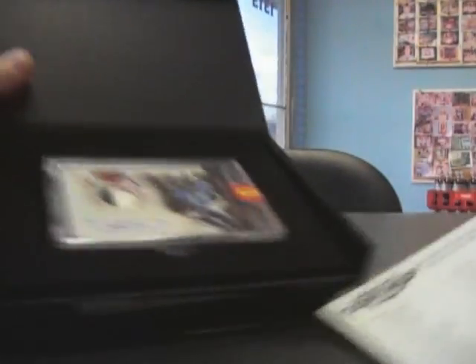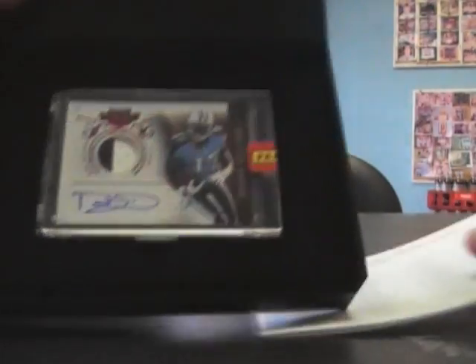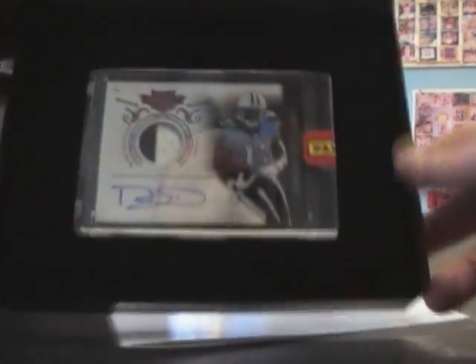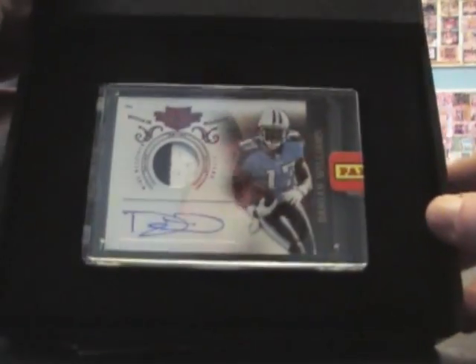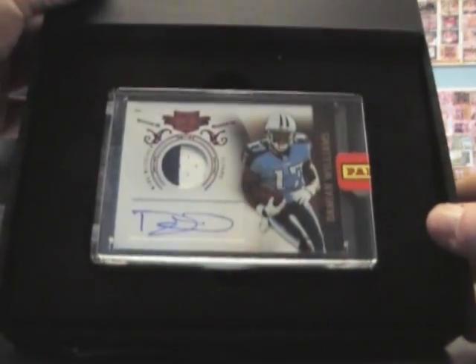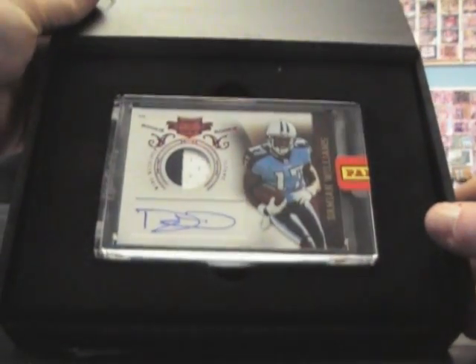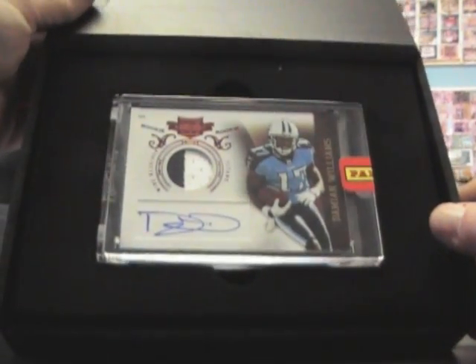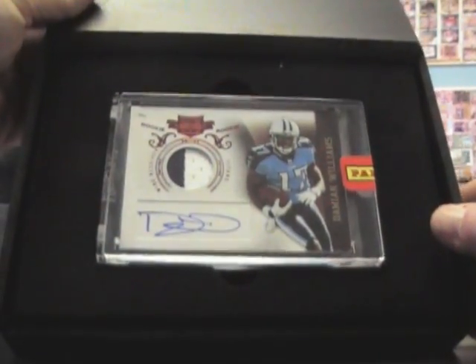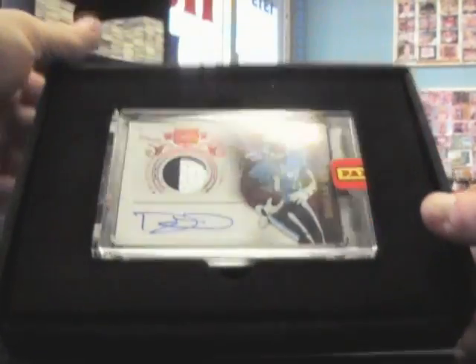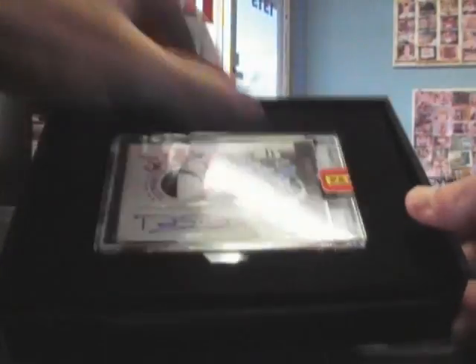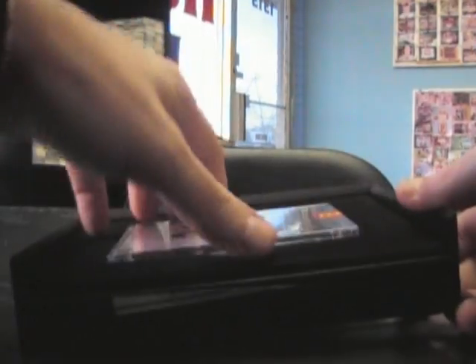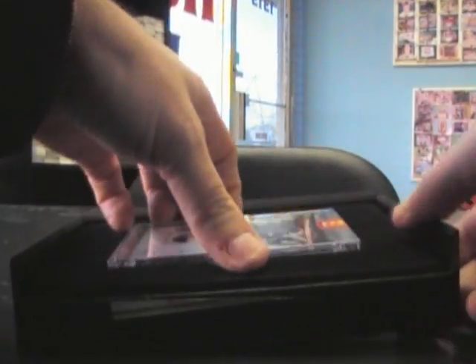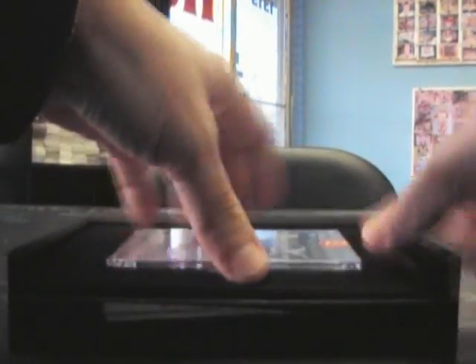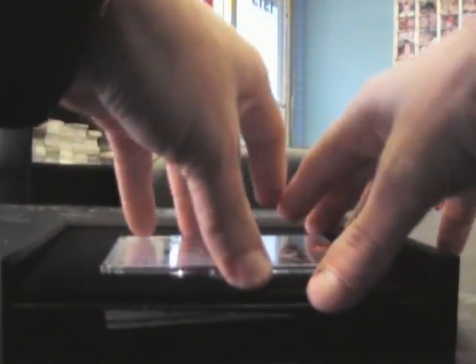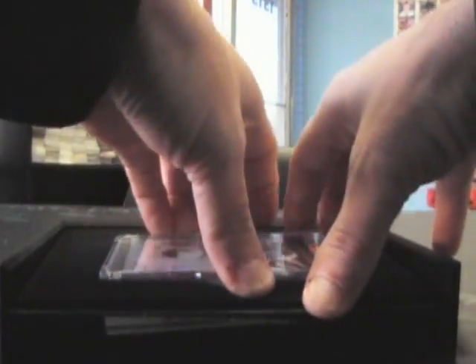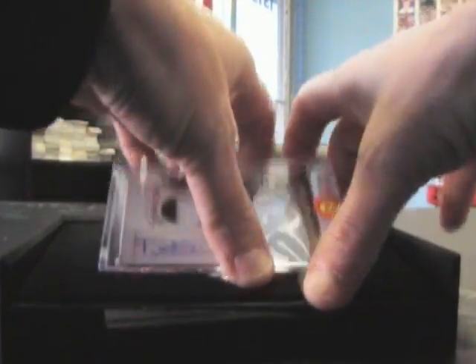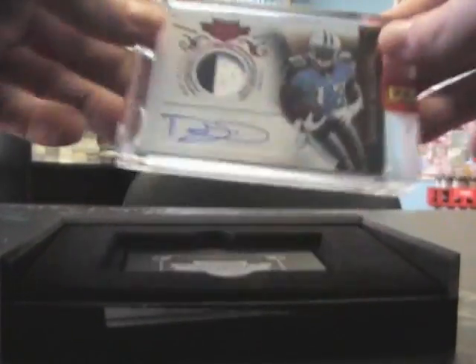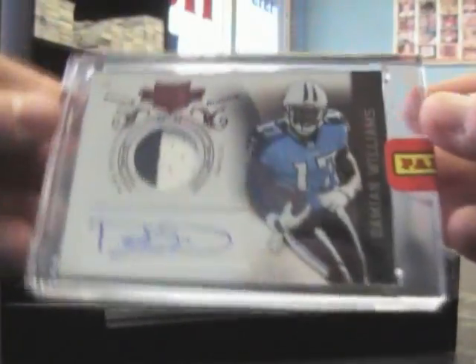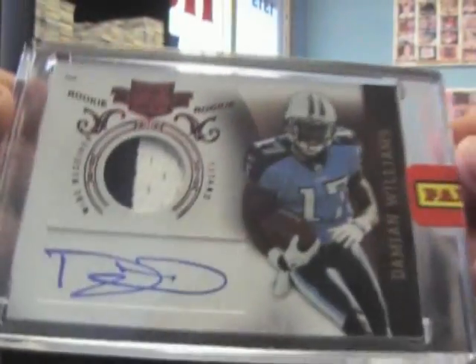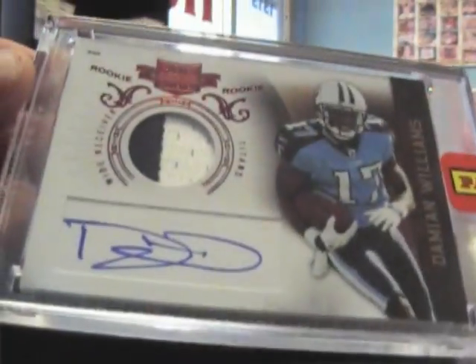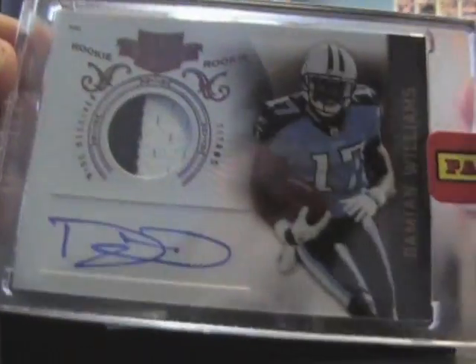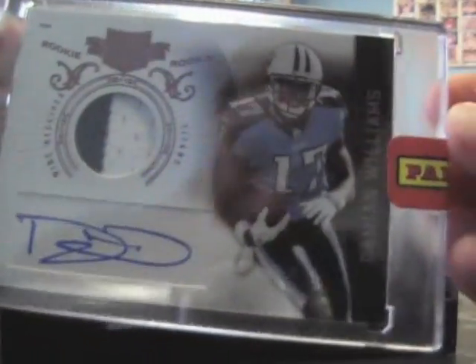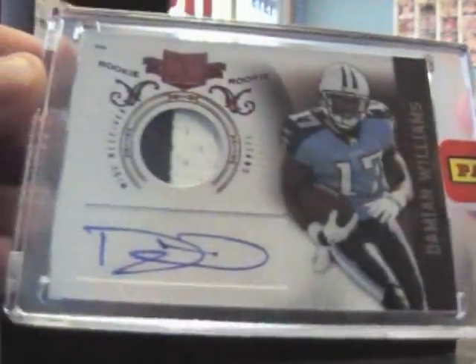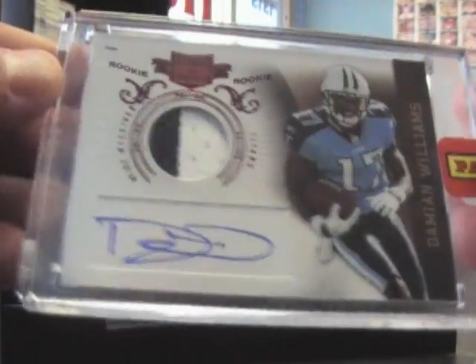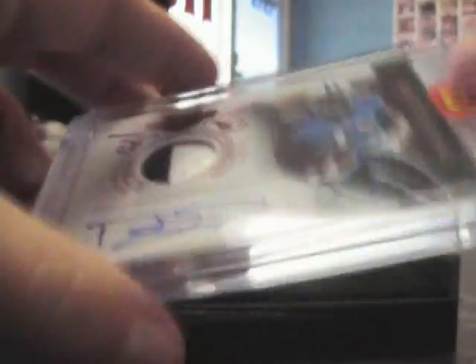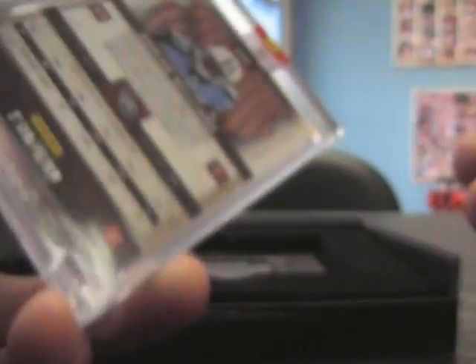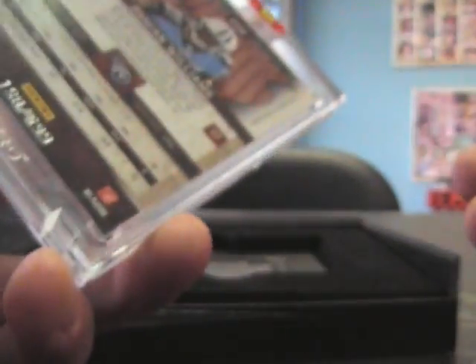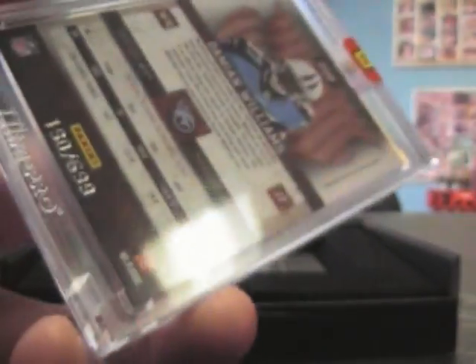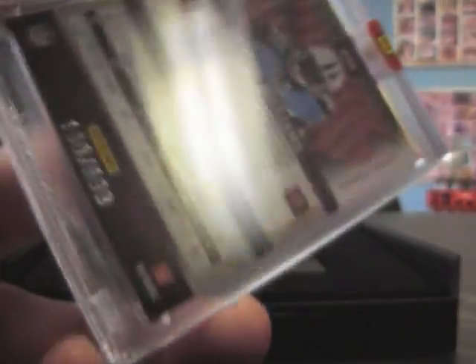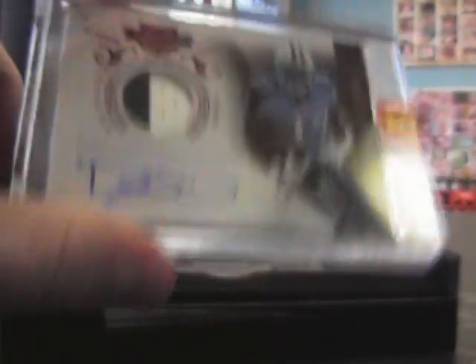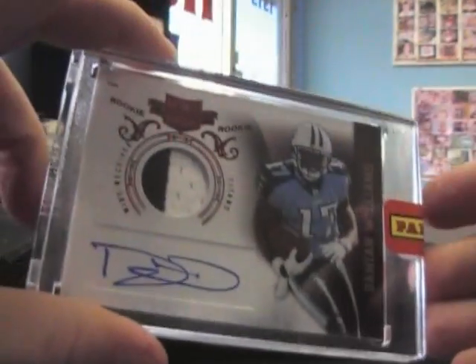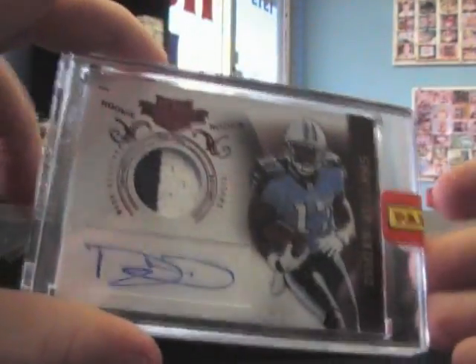We have Damian Williams patch — there we go — Damian Williams two-color patch auto, and that's number 190 of $6.99.